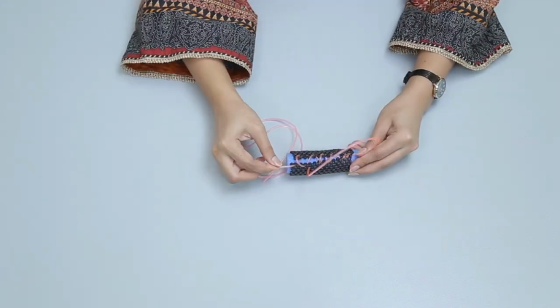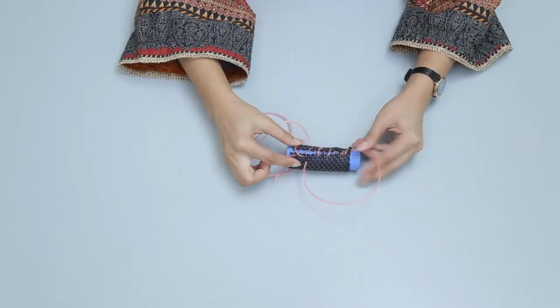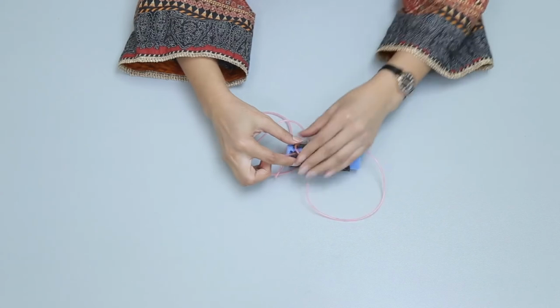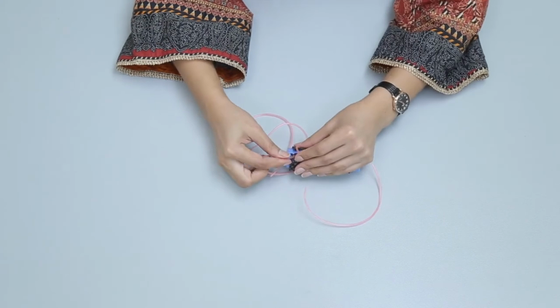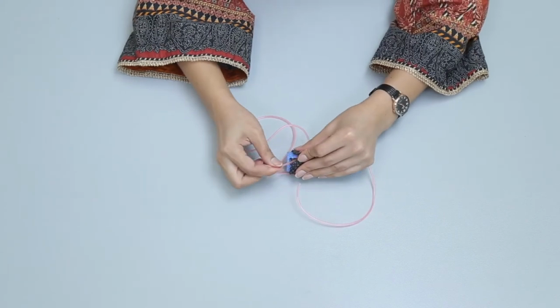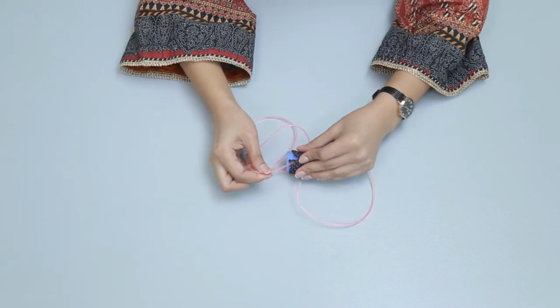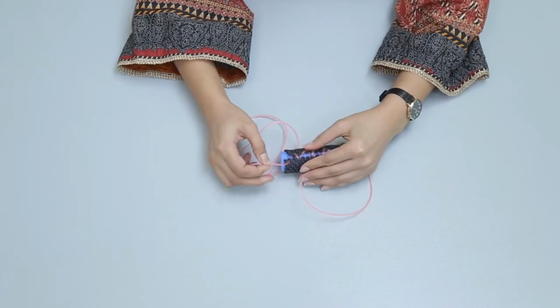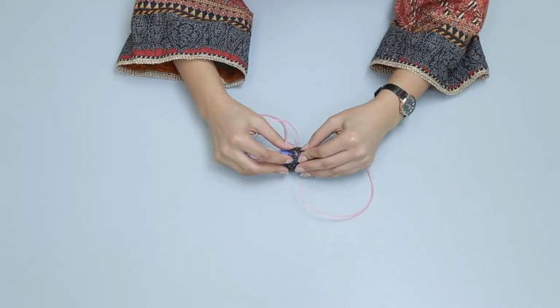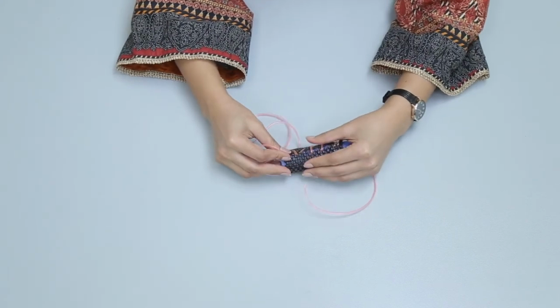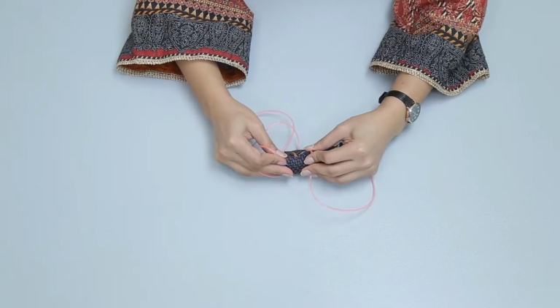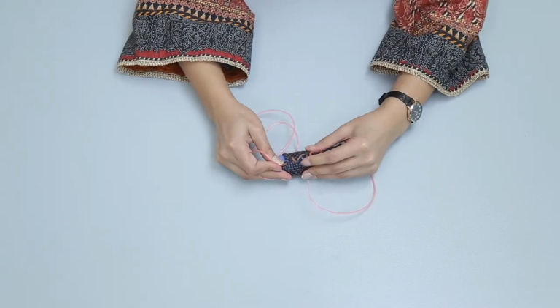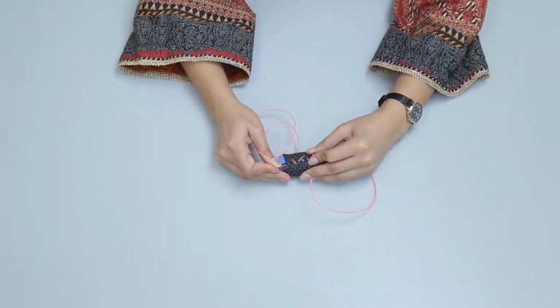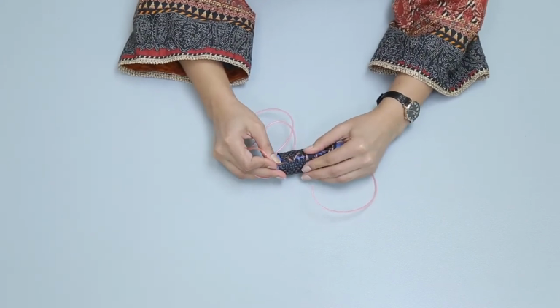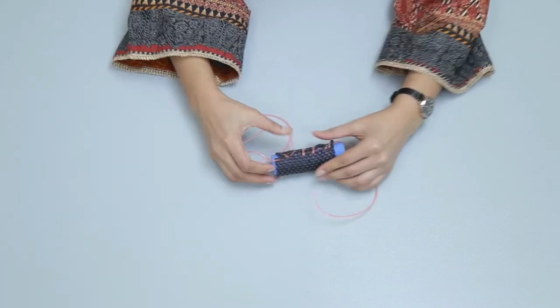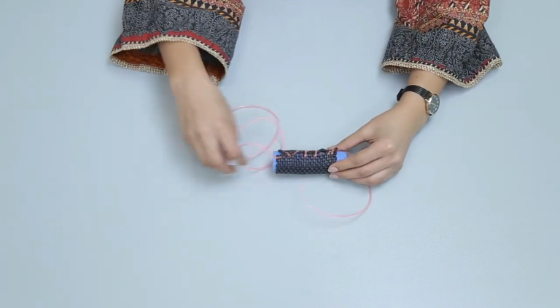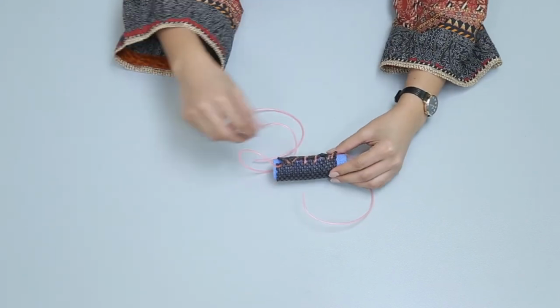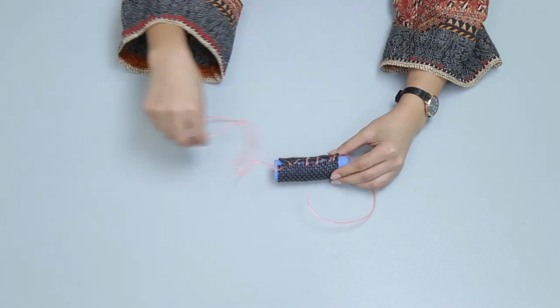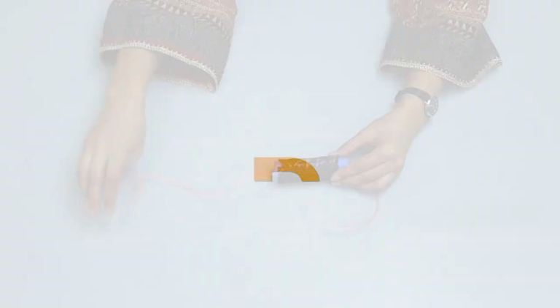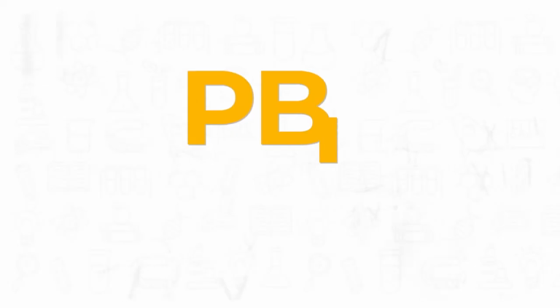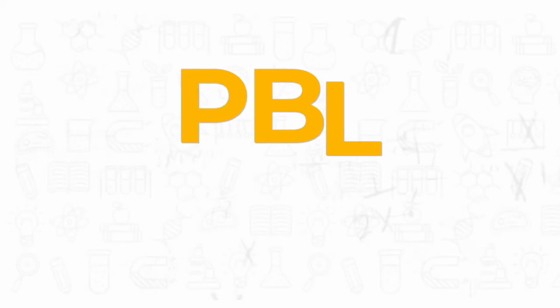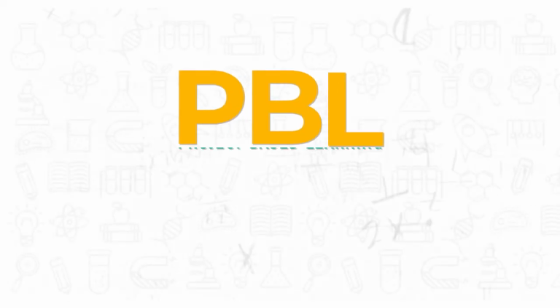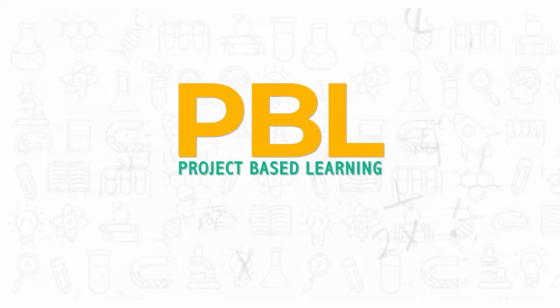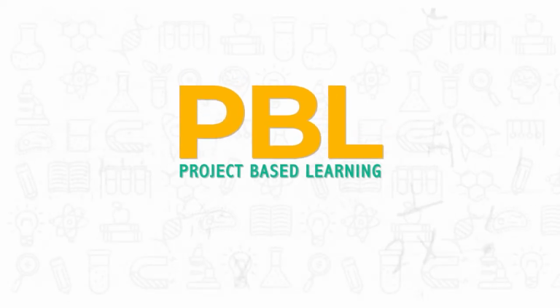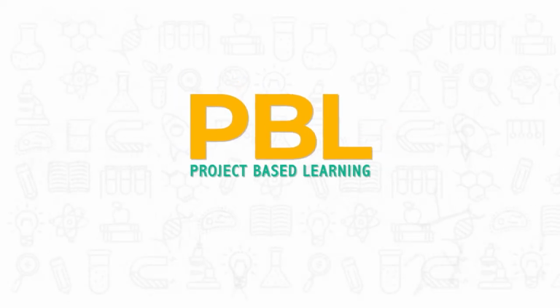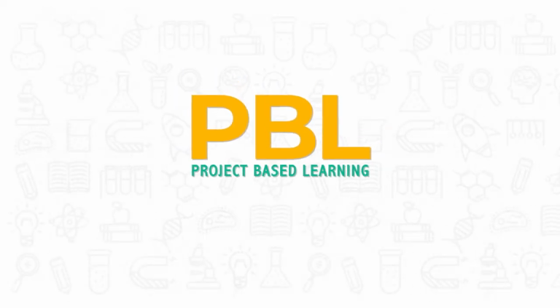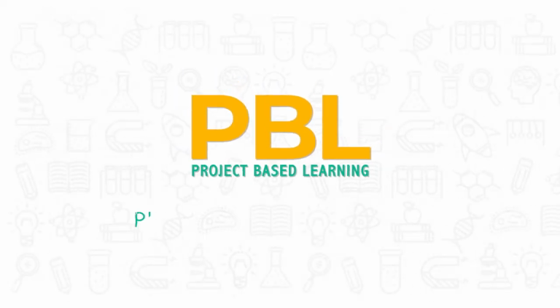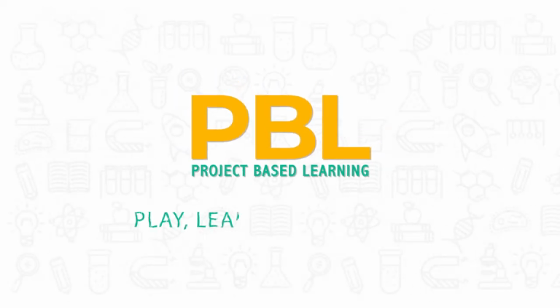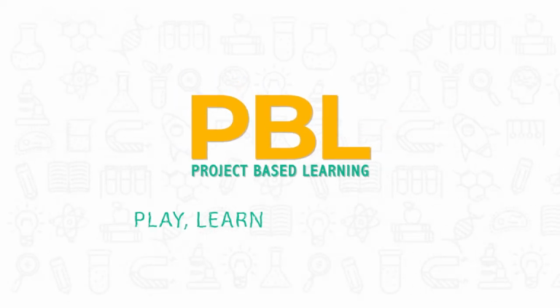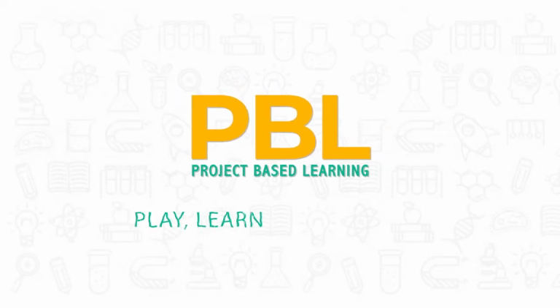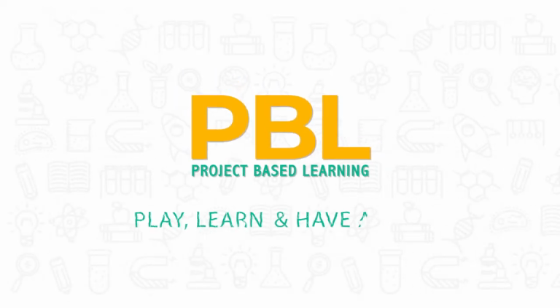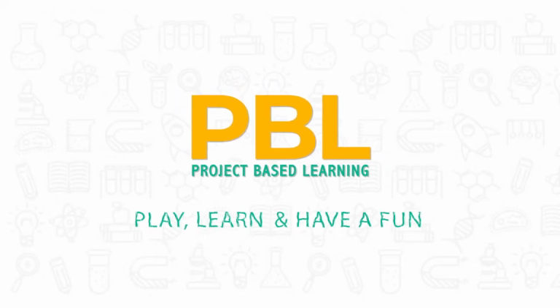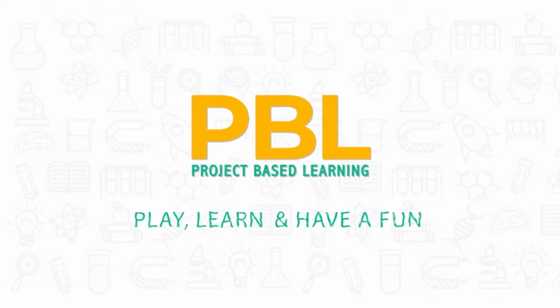Very easy! We made a cover with the help of stitching. PBL — project-based learning: play, learn, and have fun!